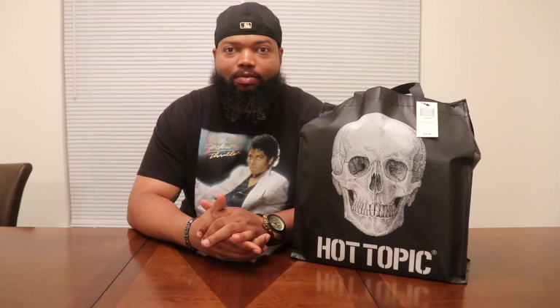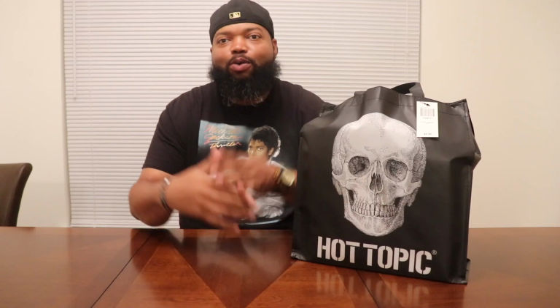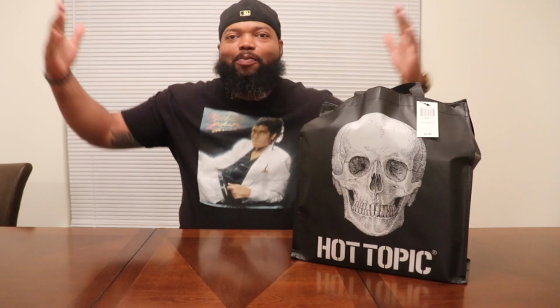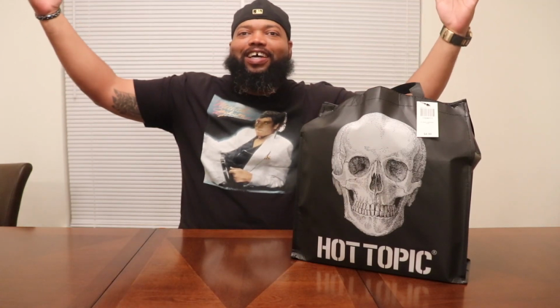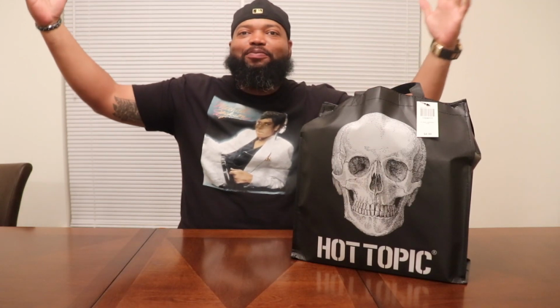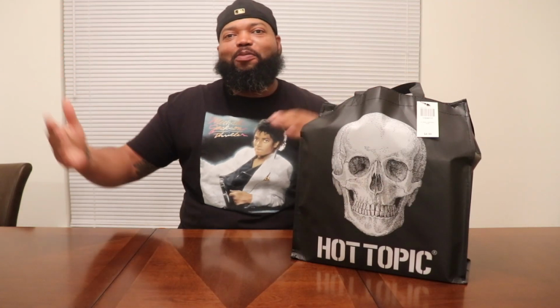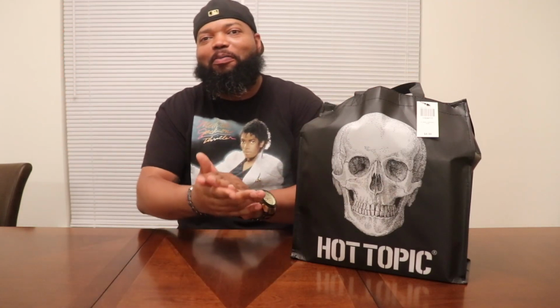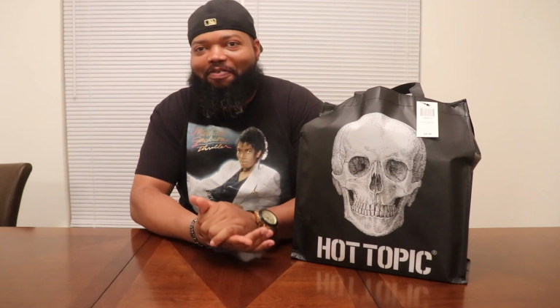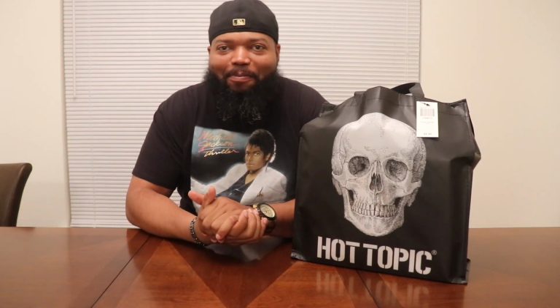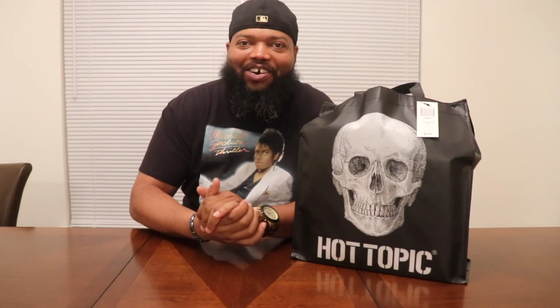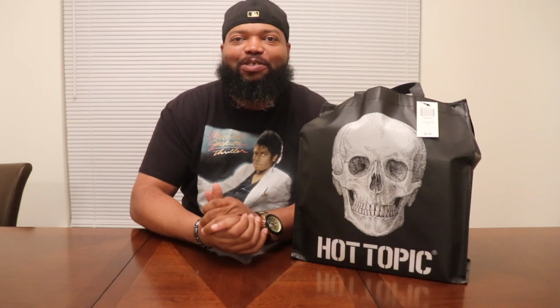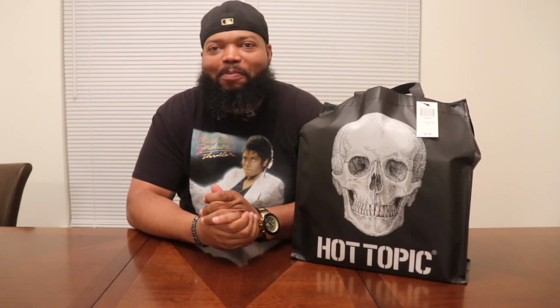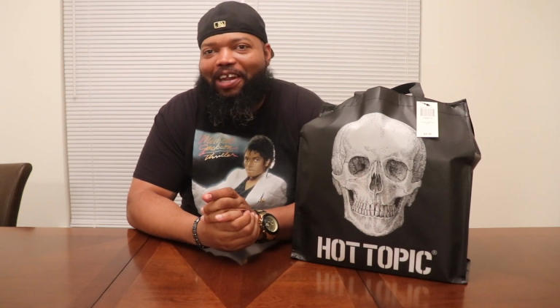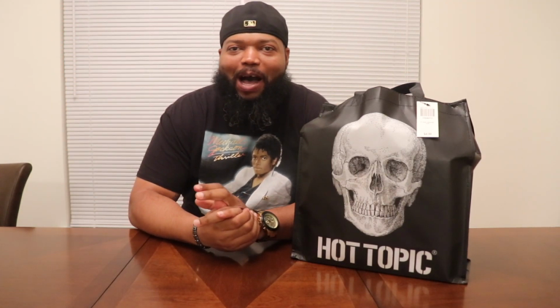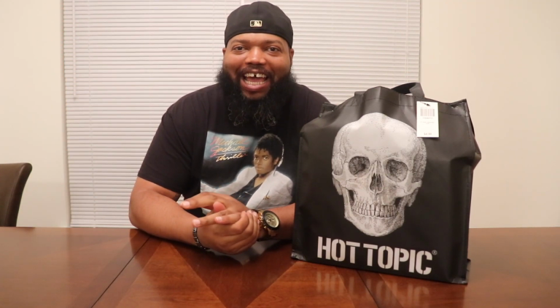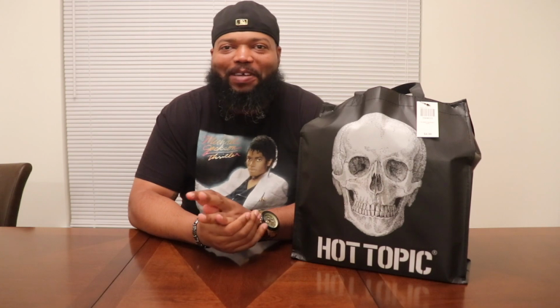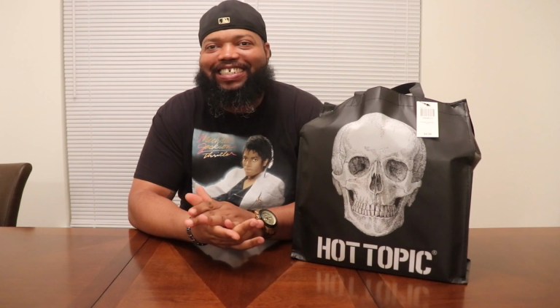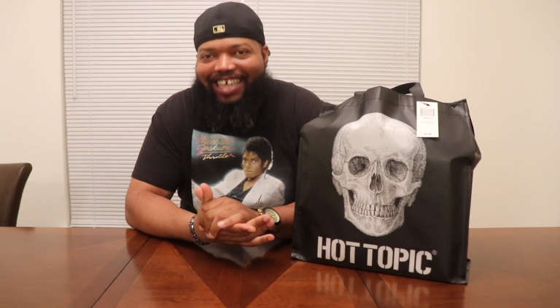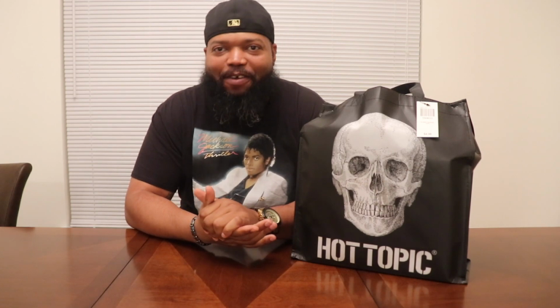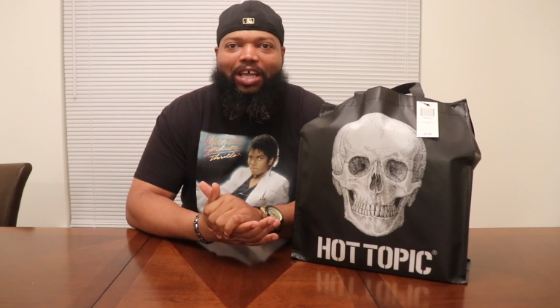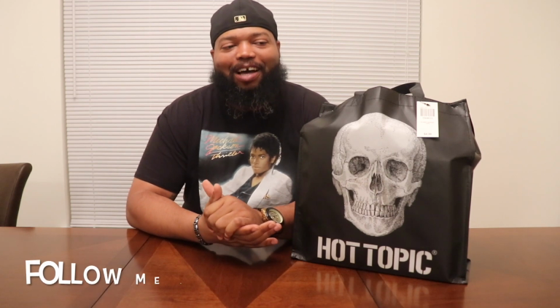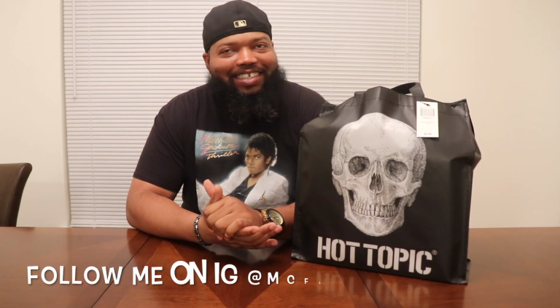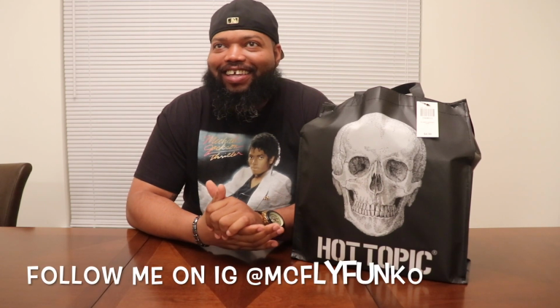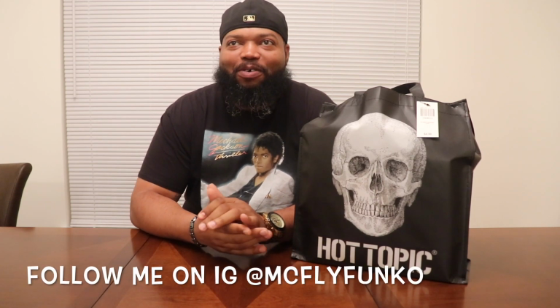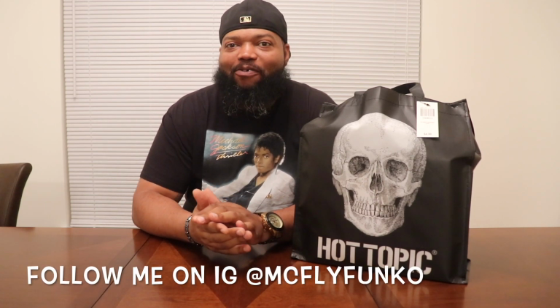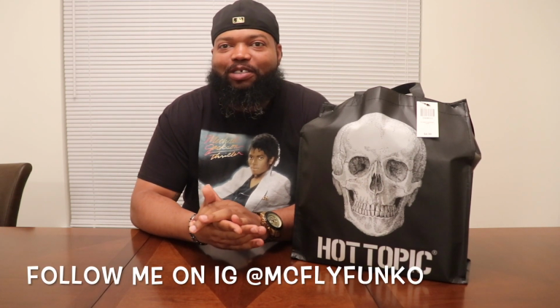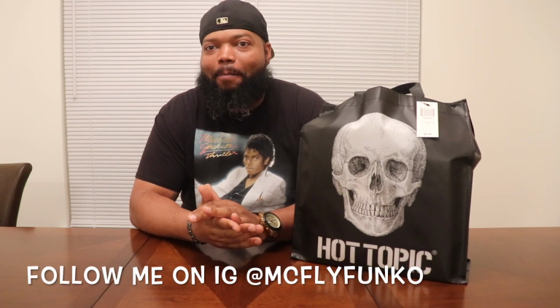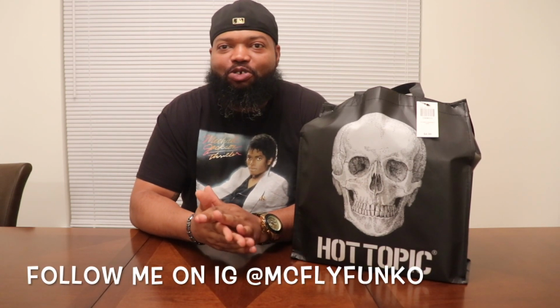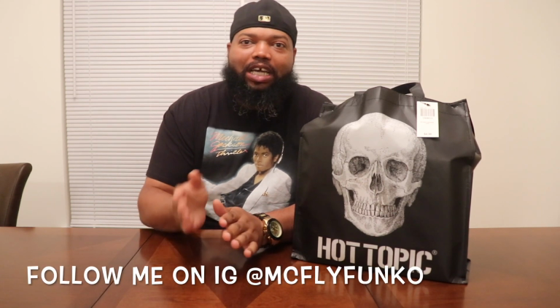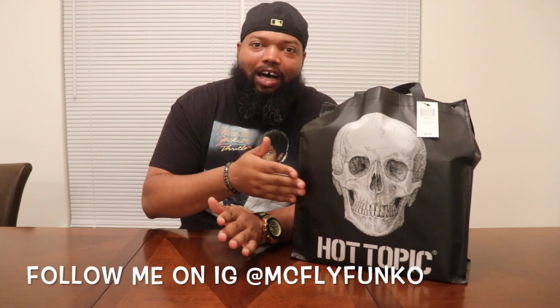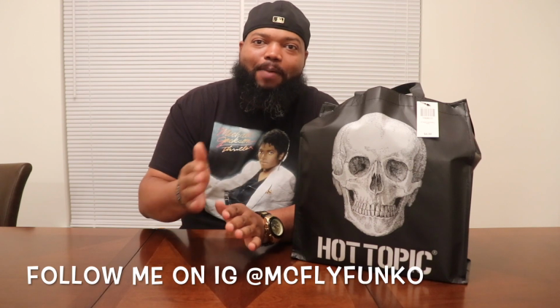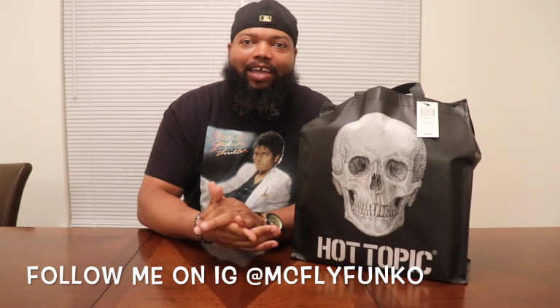What's up, what at? It's your boy McFly, the hardest working man in pop-tainment today. Coming at you again with my first mystery unbagging.